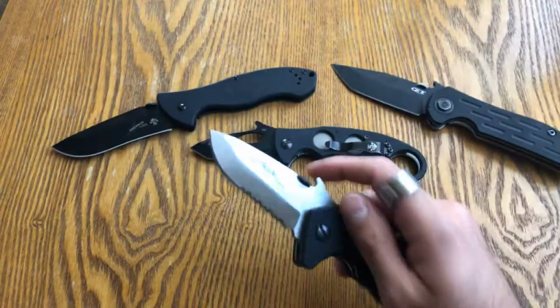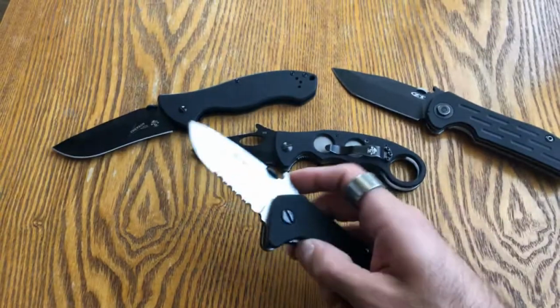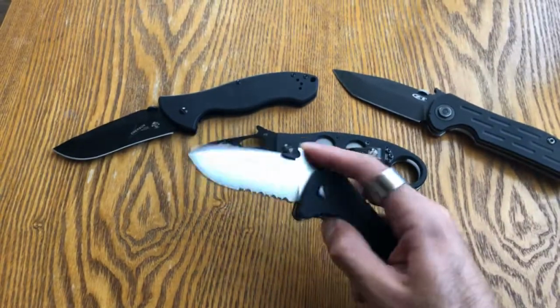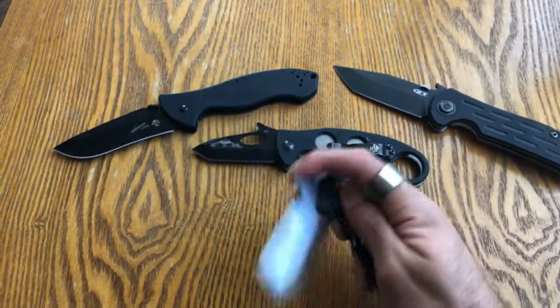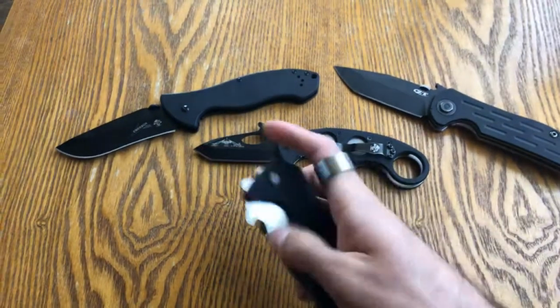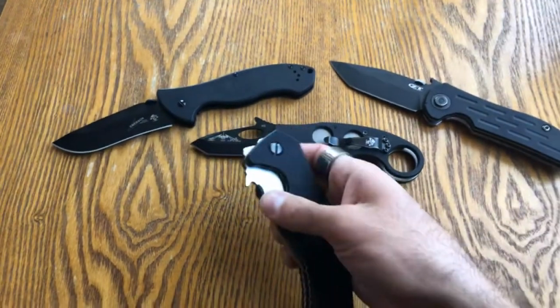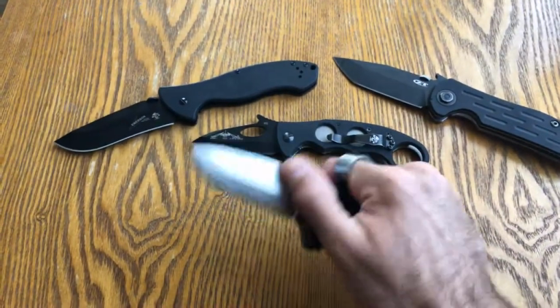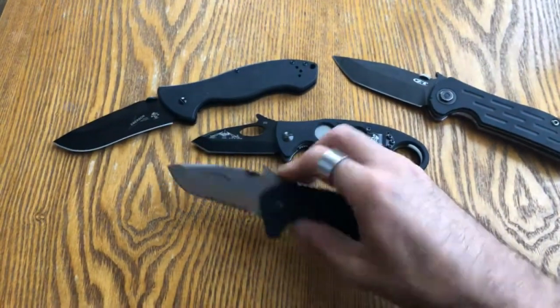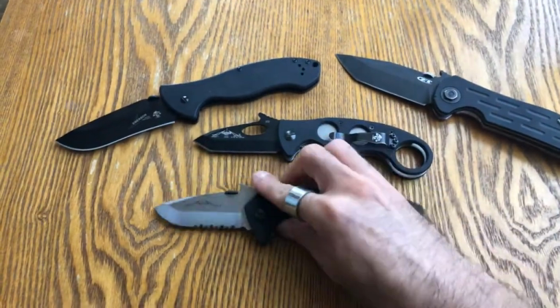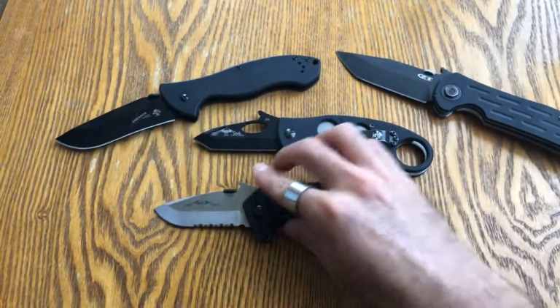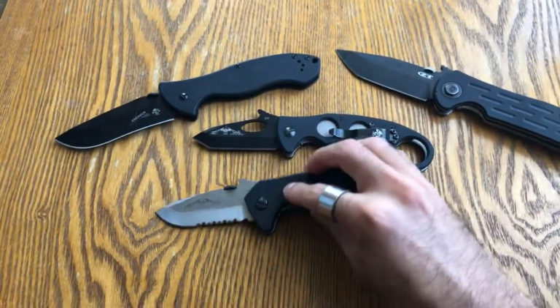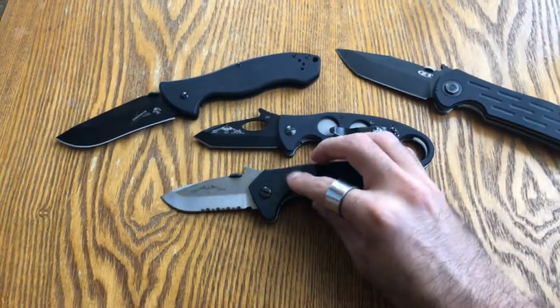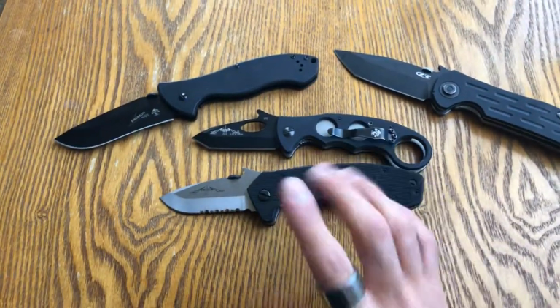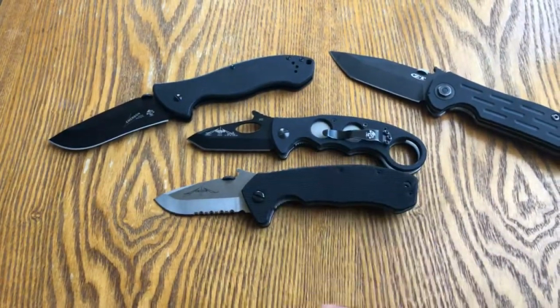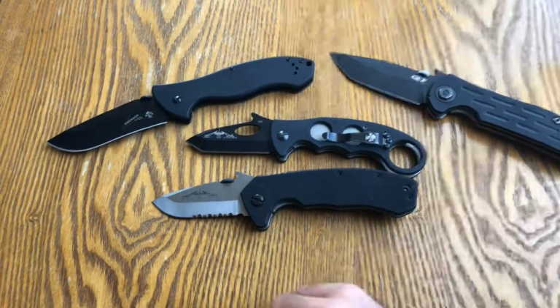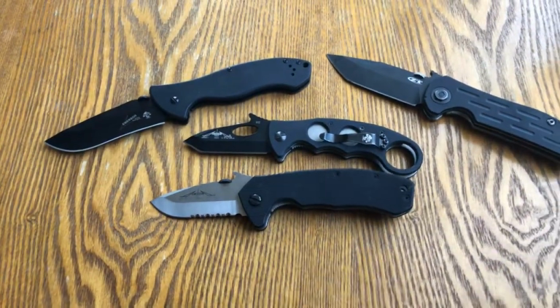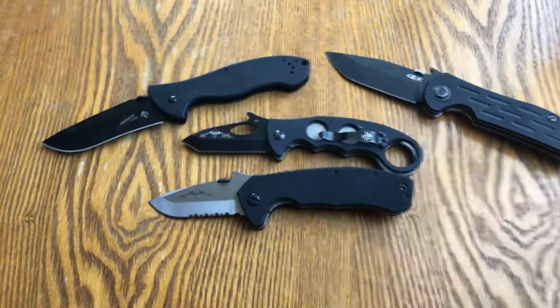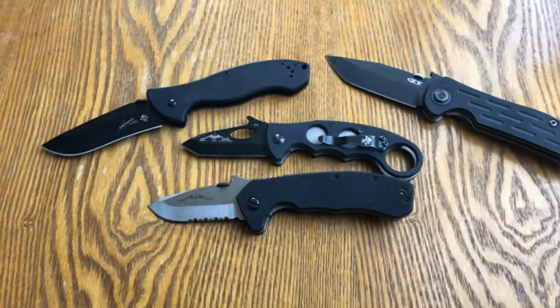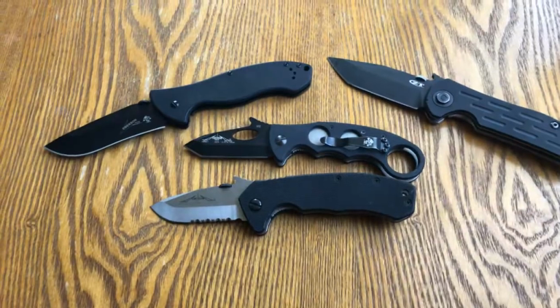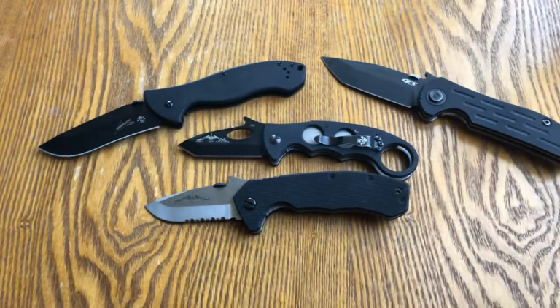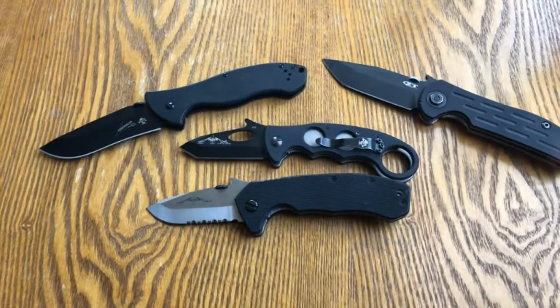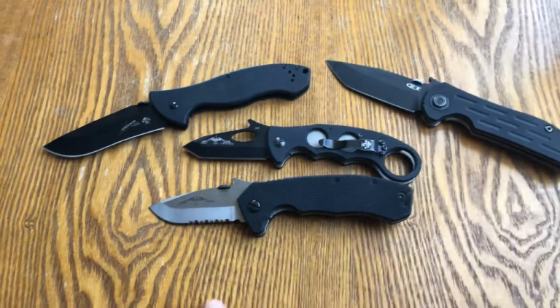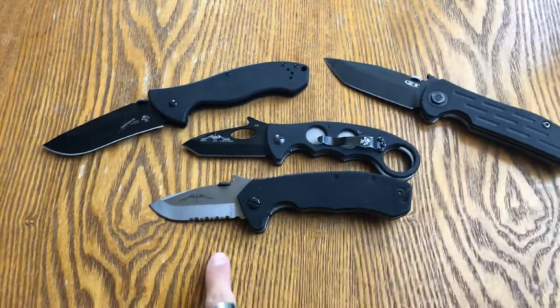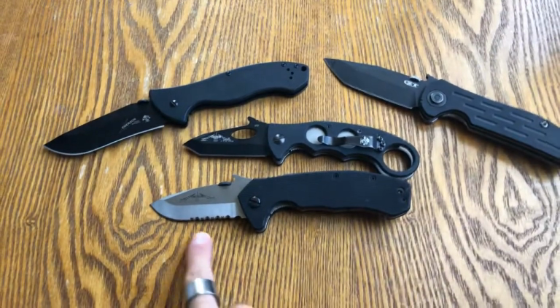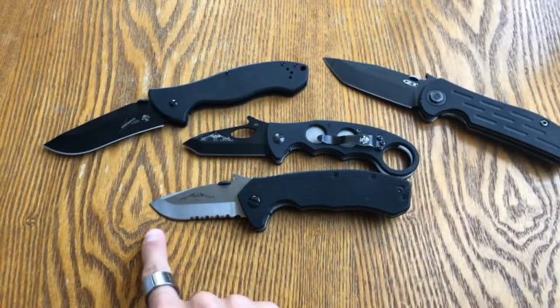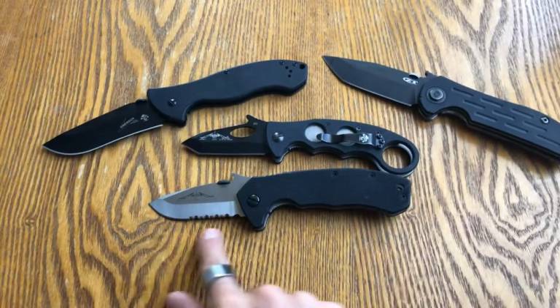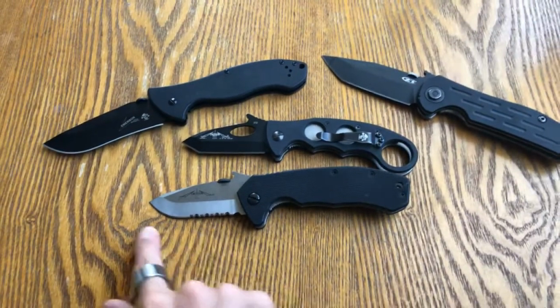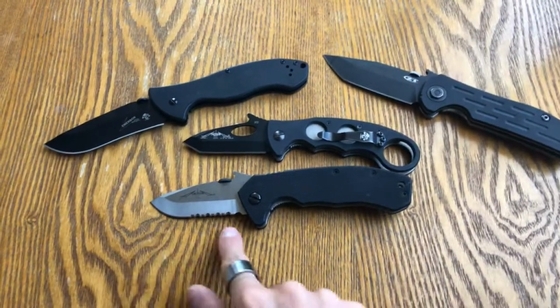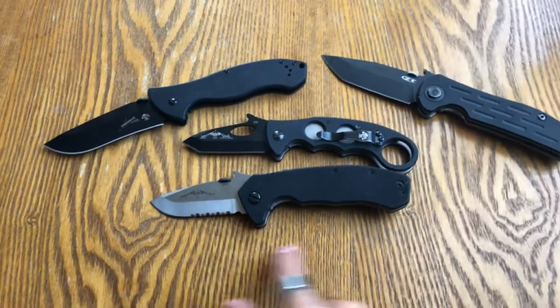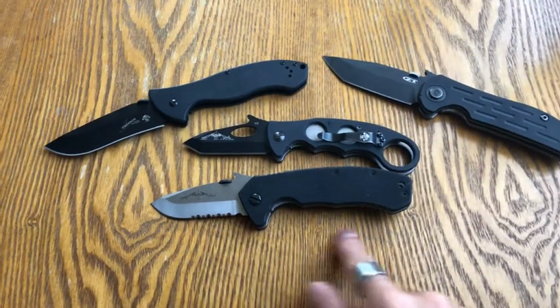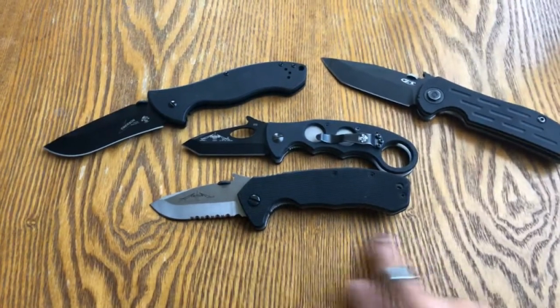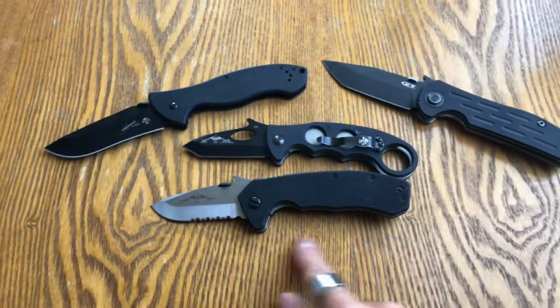Let's talk about this blade length. It's called the Snubby because you have a shorter blade than you have a handle.